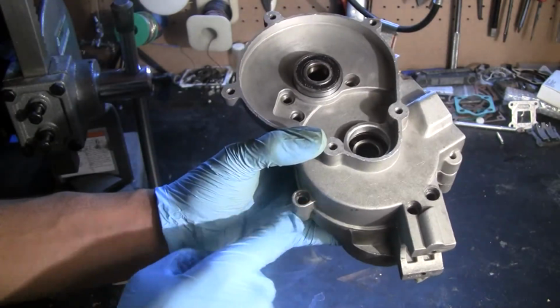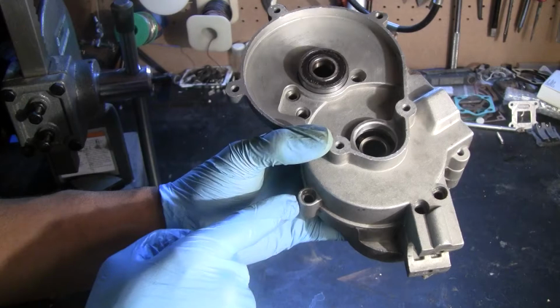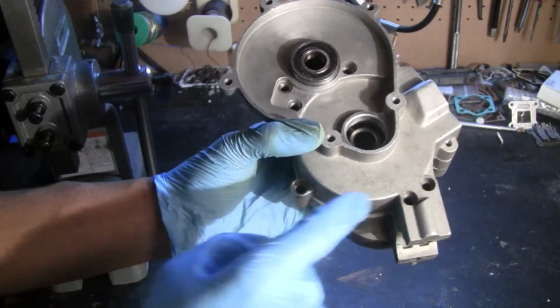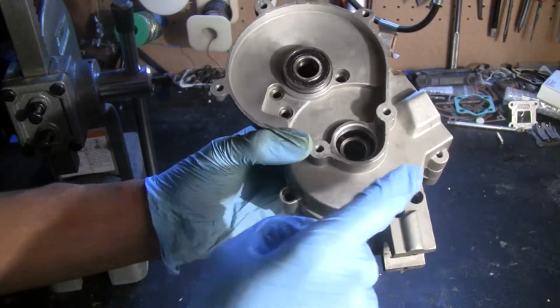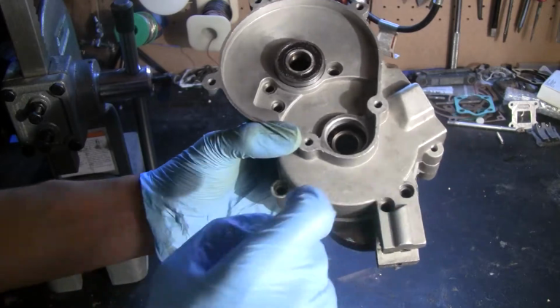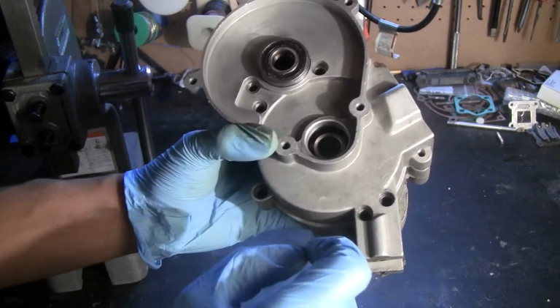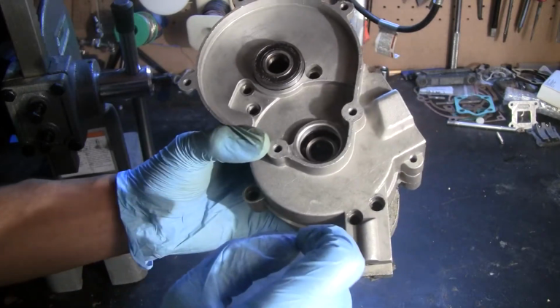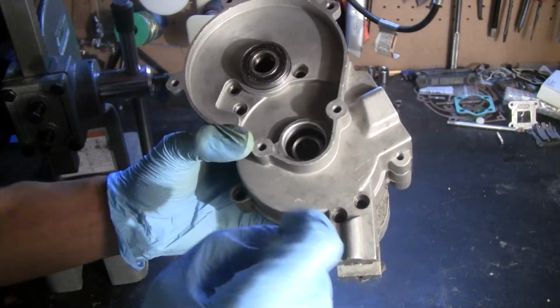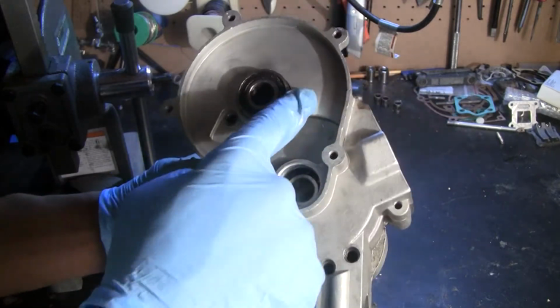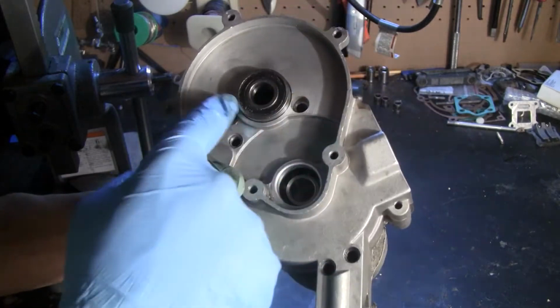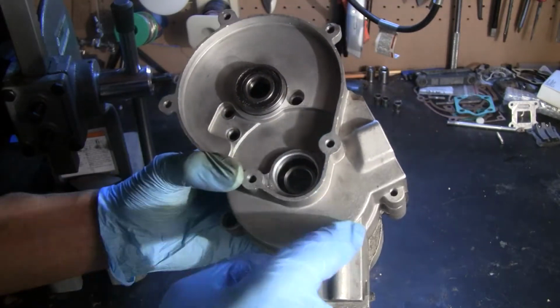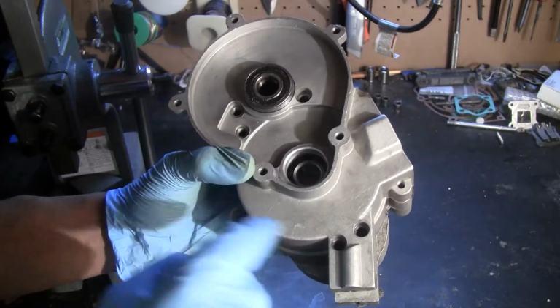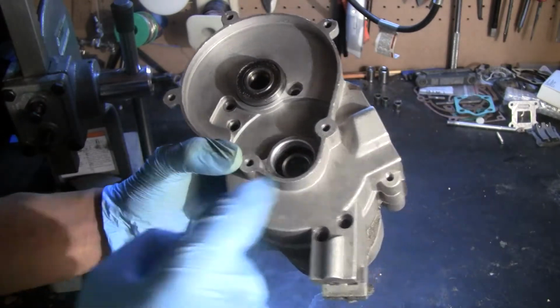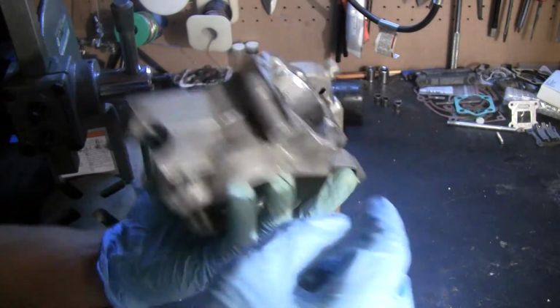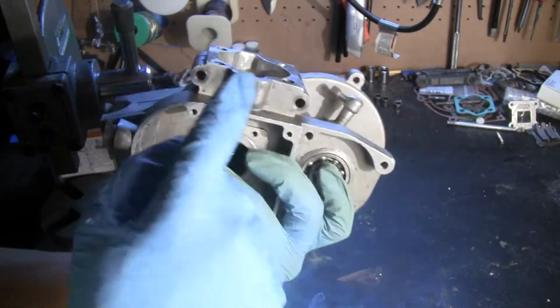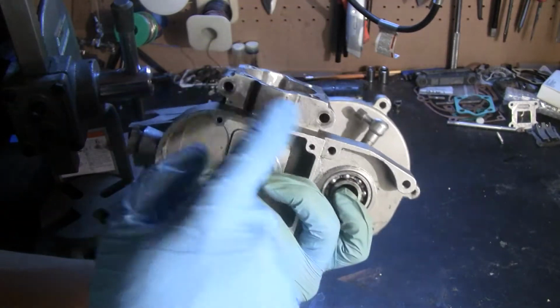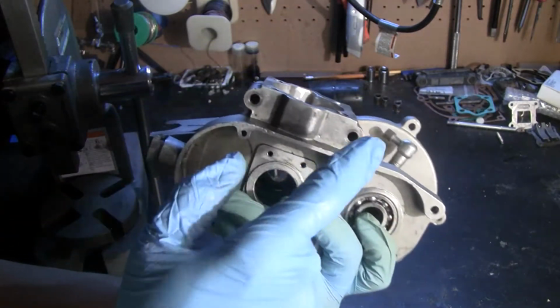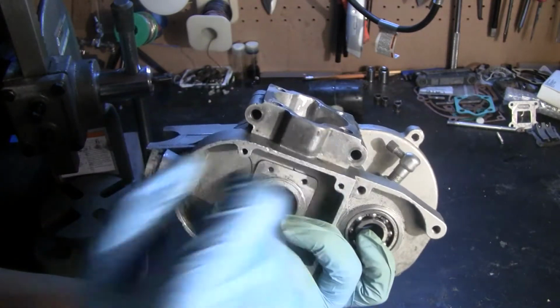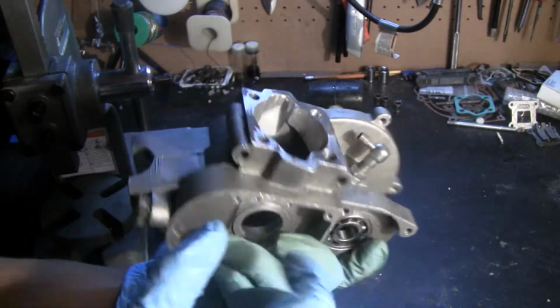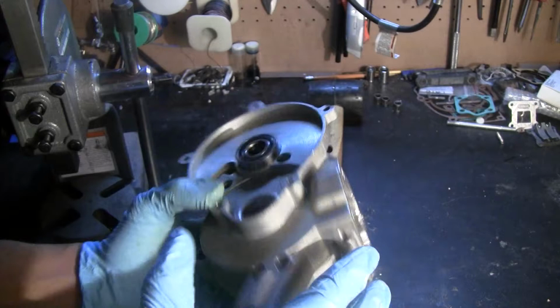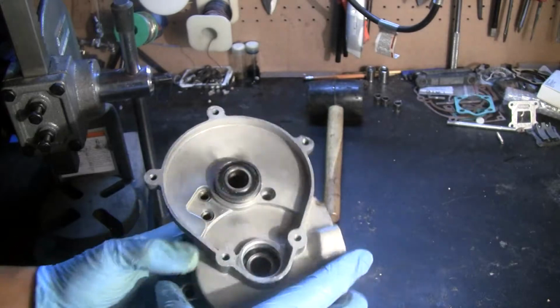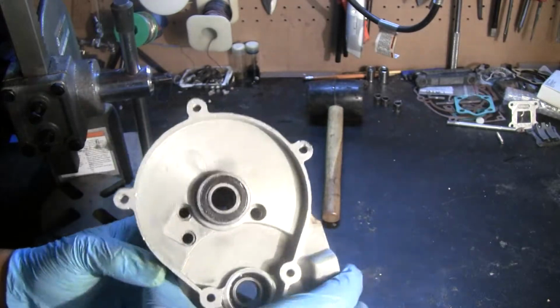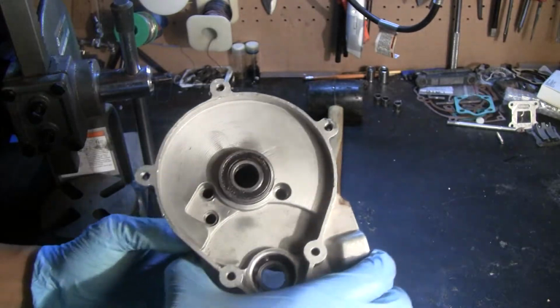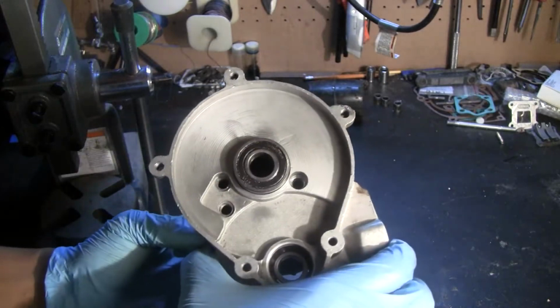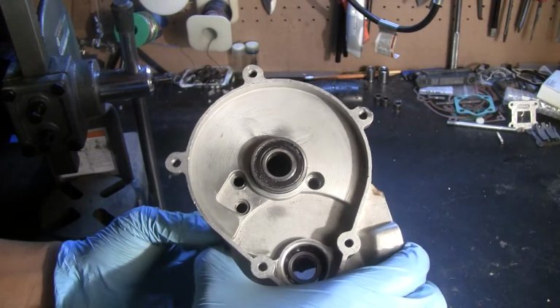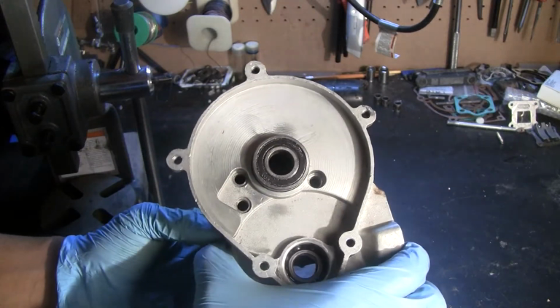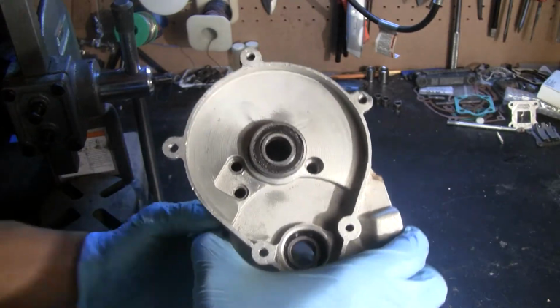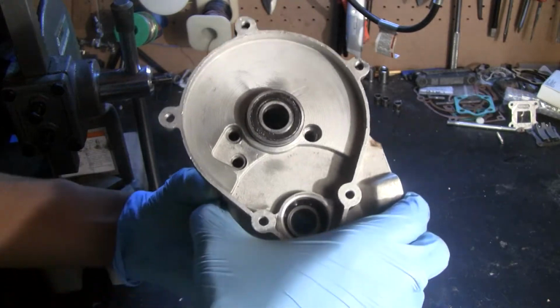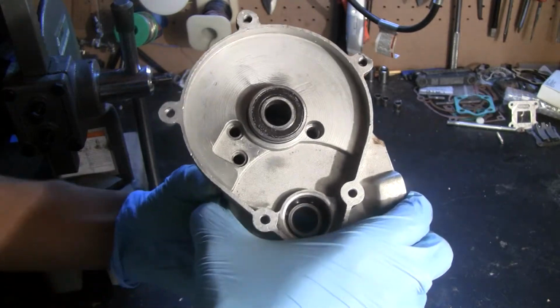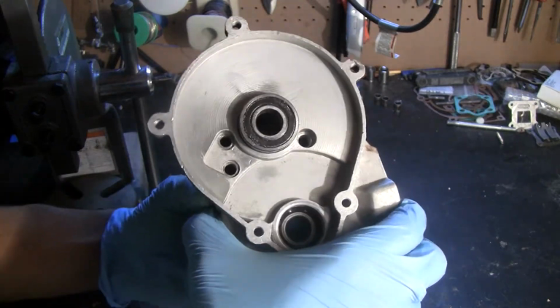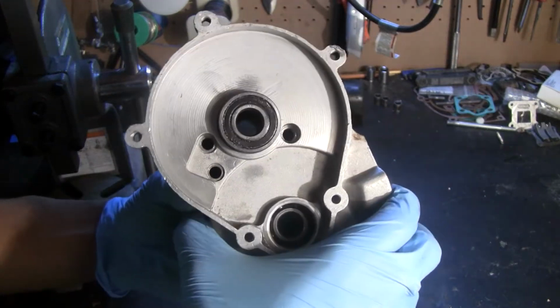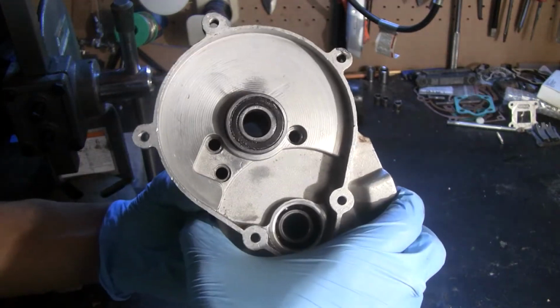There's four, five, six — yep, seven, eight. So there are eight bolts here. After that, you can pretty much peel the crankcase apart.